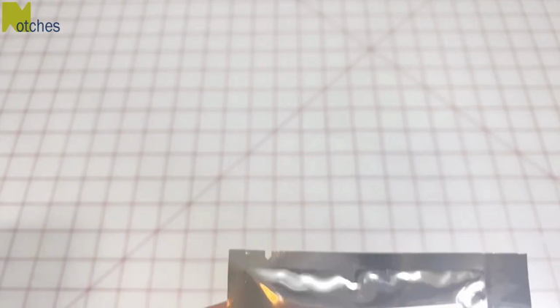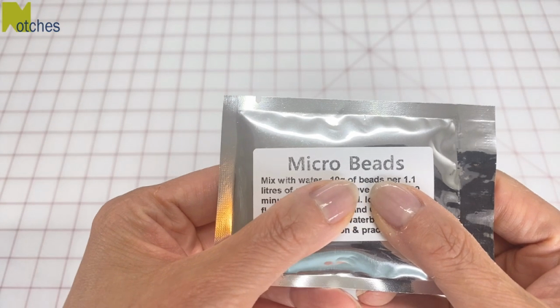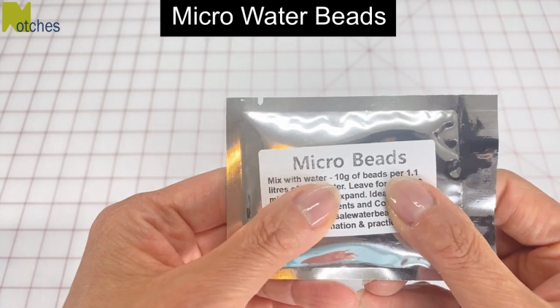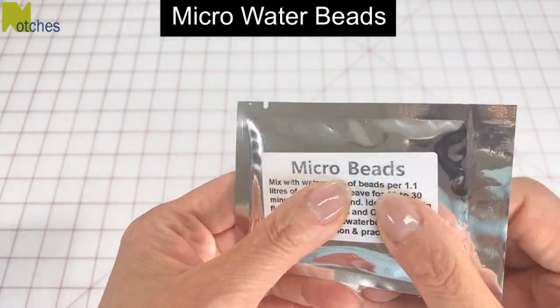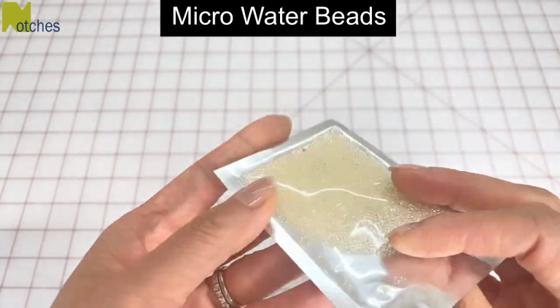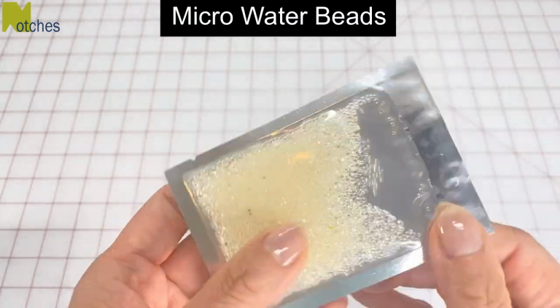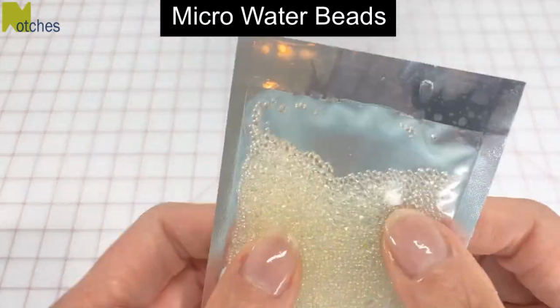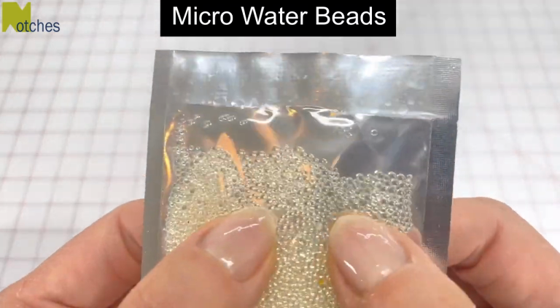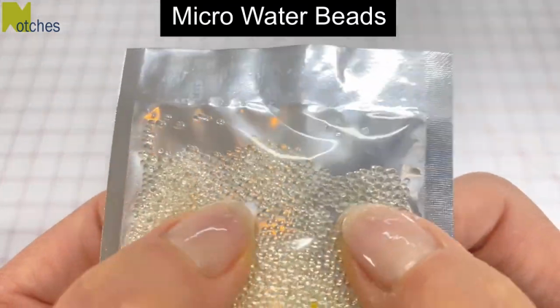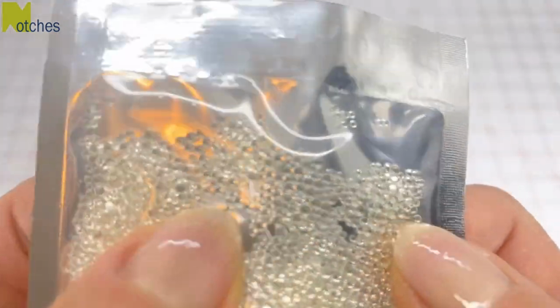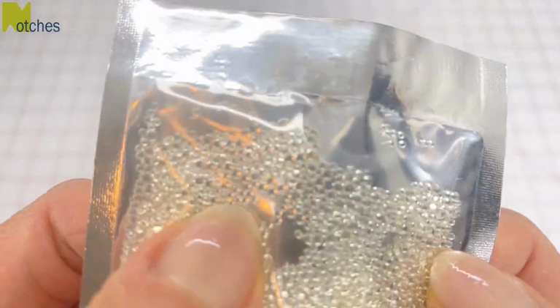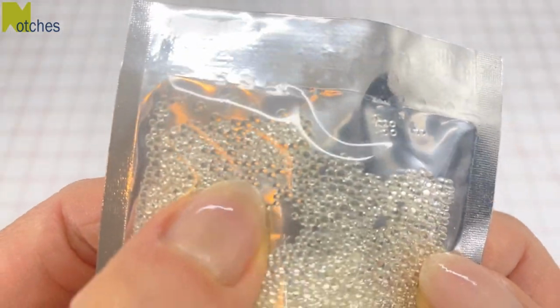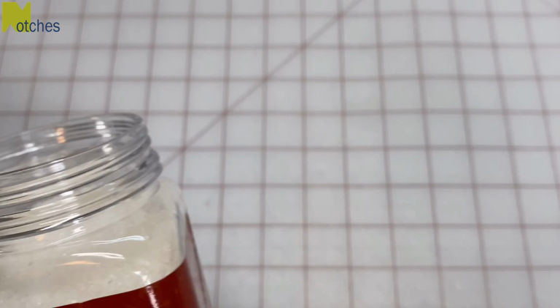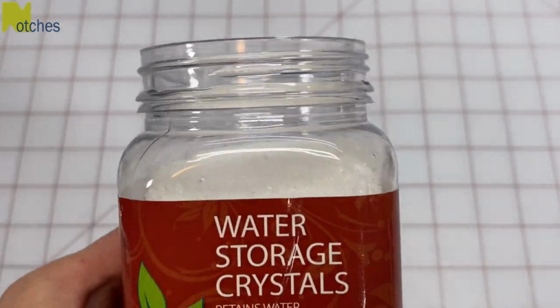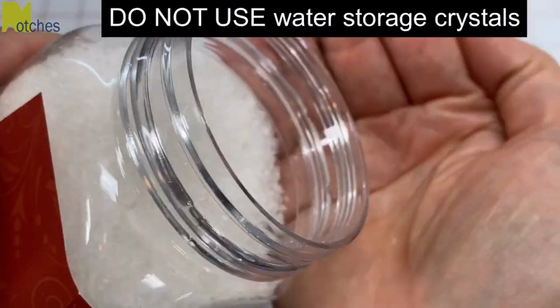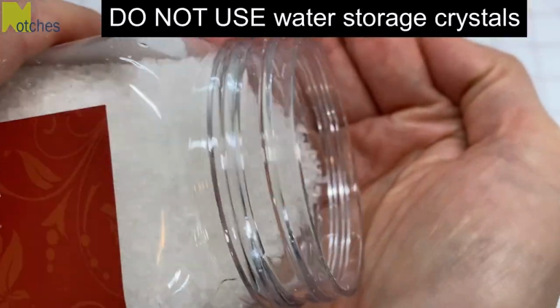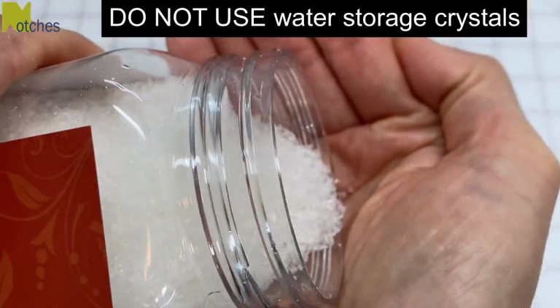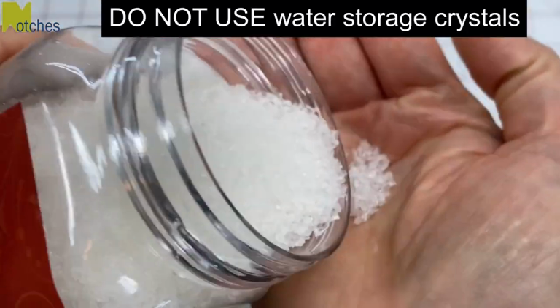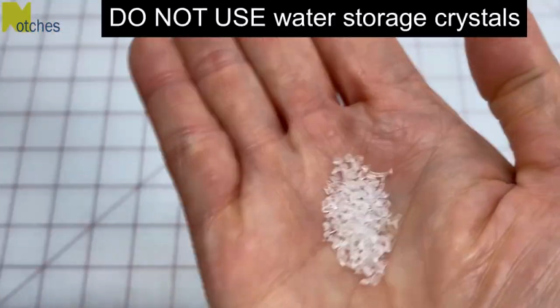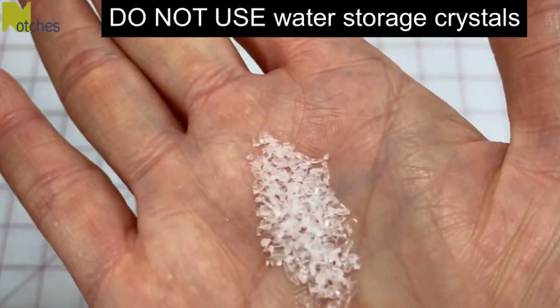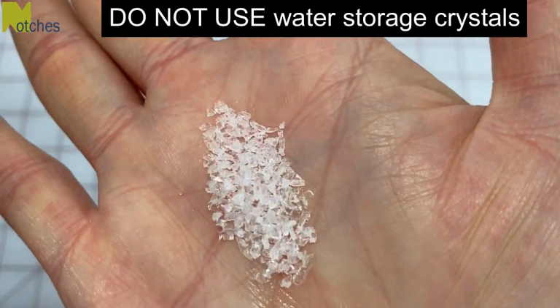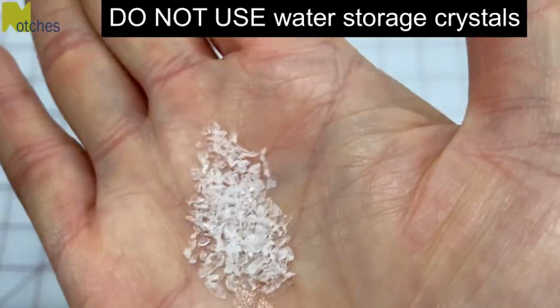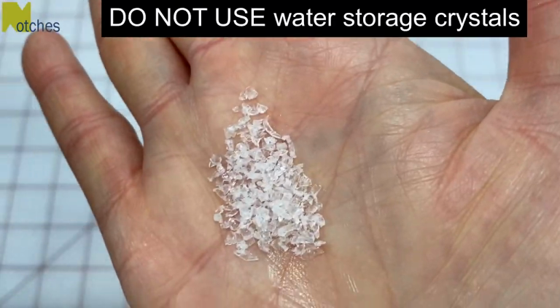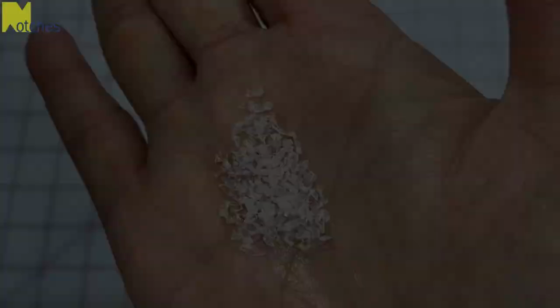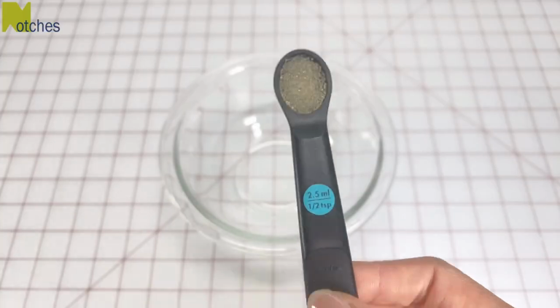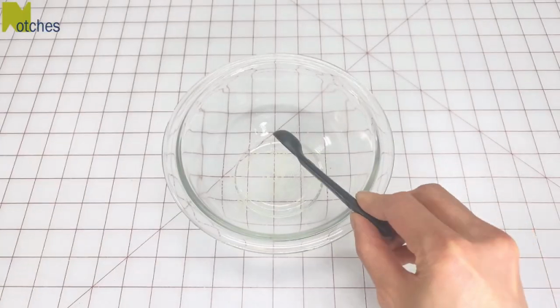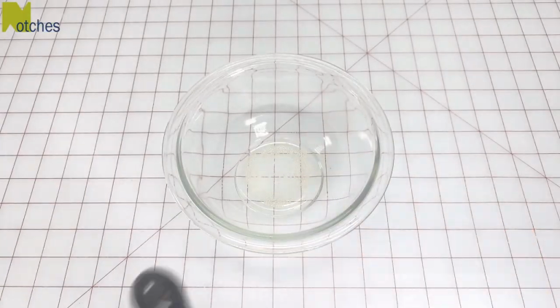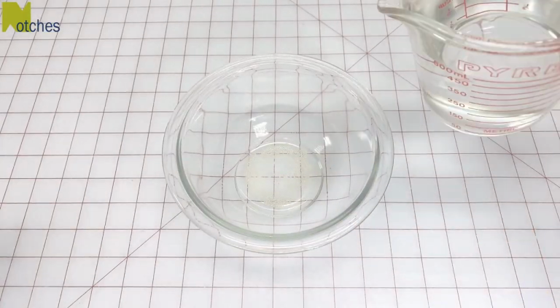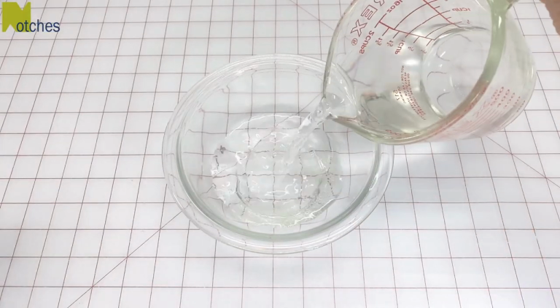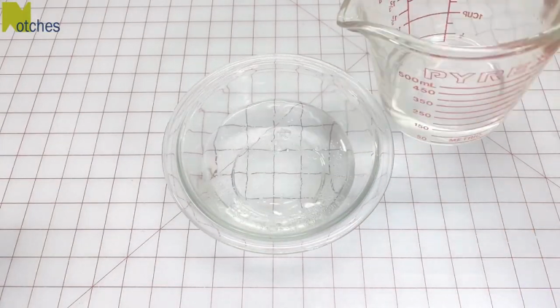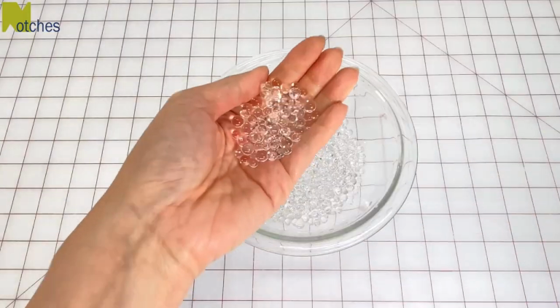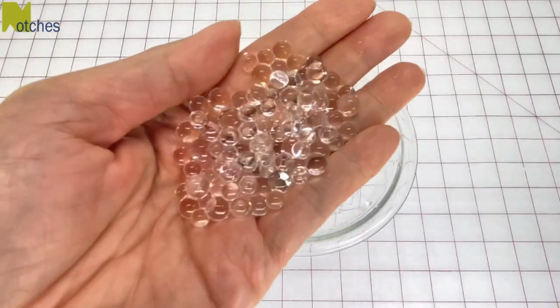I use these tiny micro water beads that are the size of a pinhead. Don't use water storage crystals as they'll seep through the fabric and become slimy. These beads are made of a water absorbing polymer that expand when soaked.